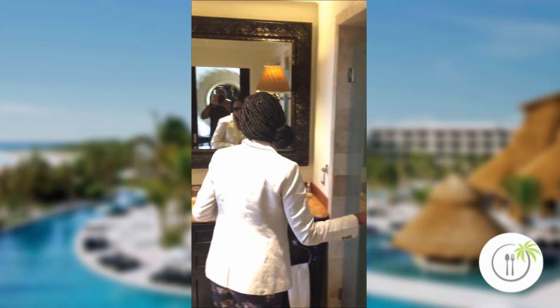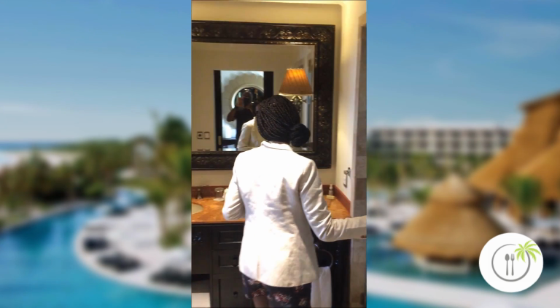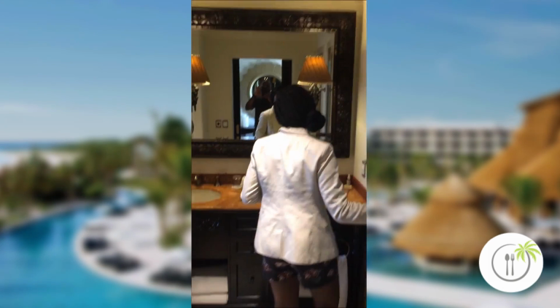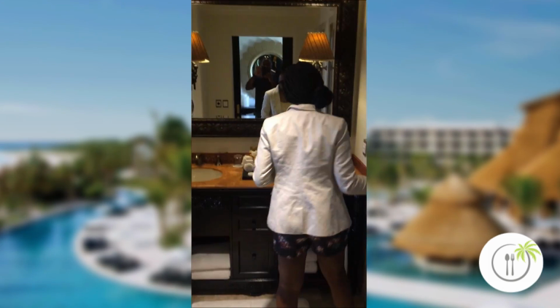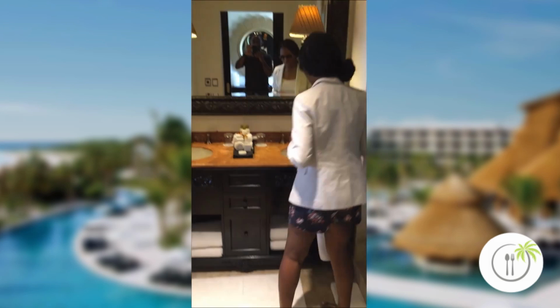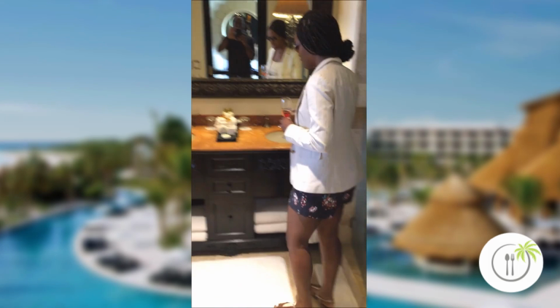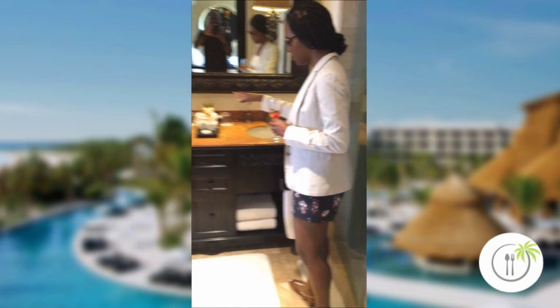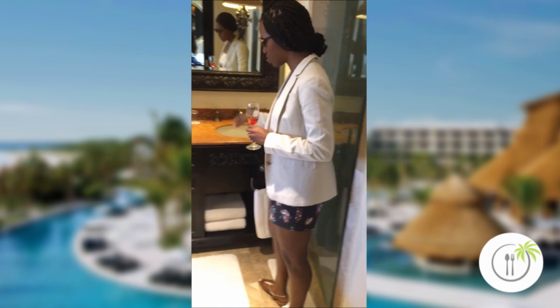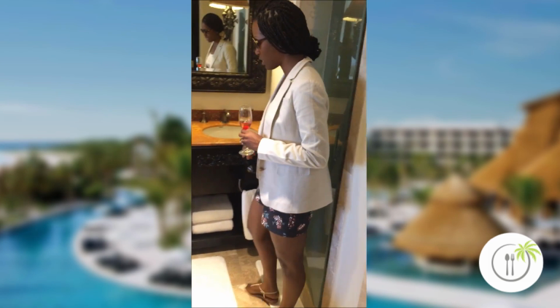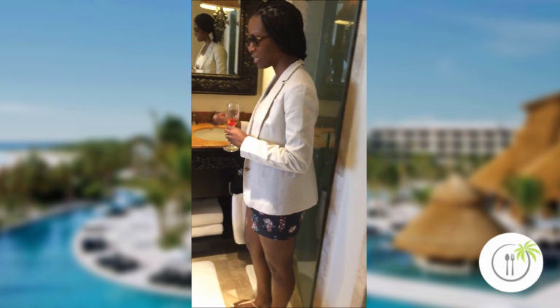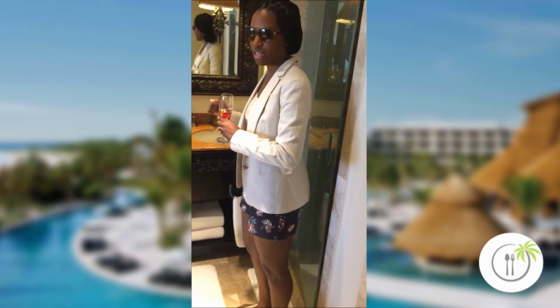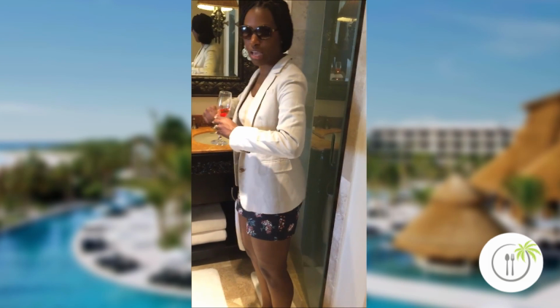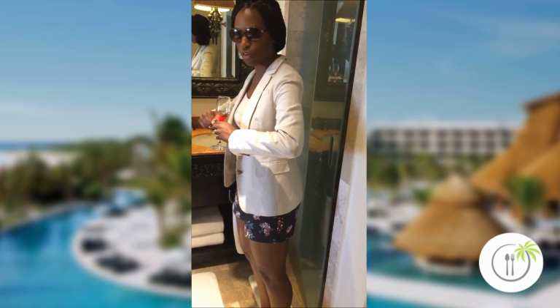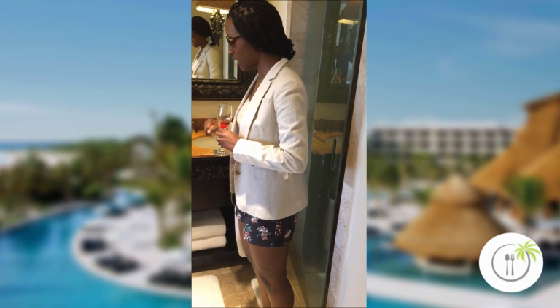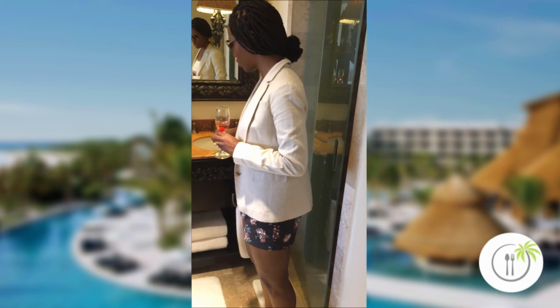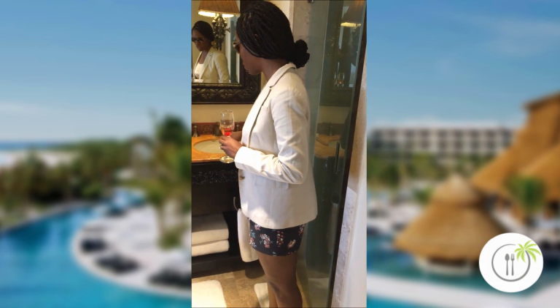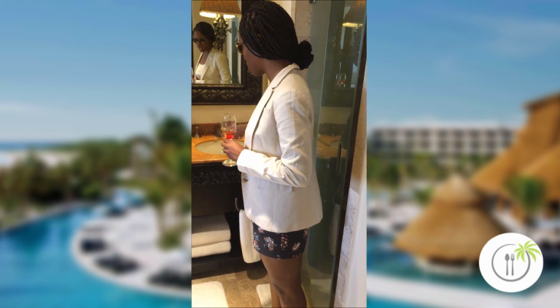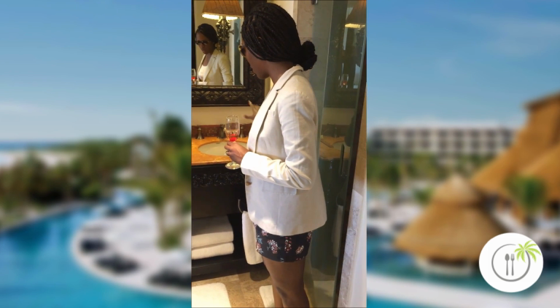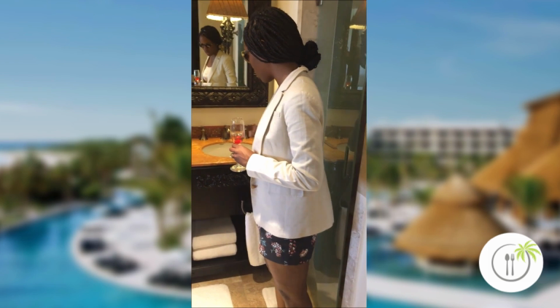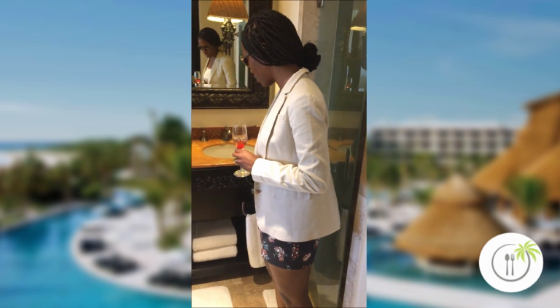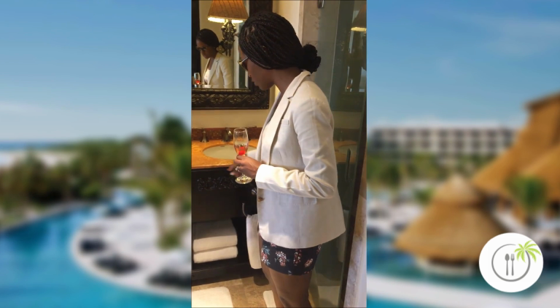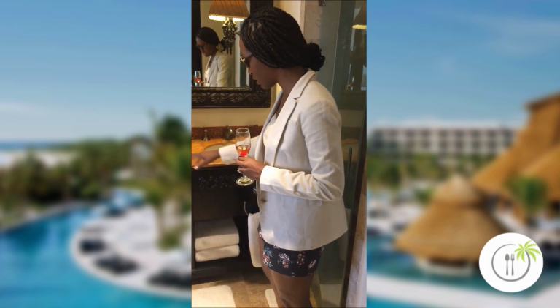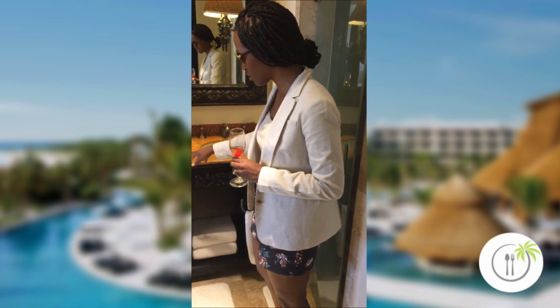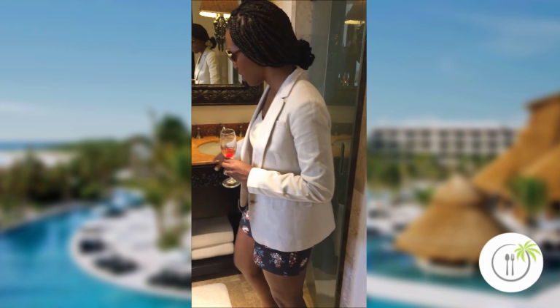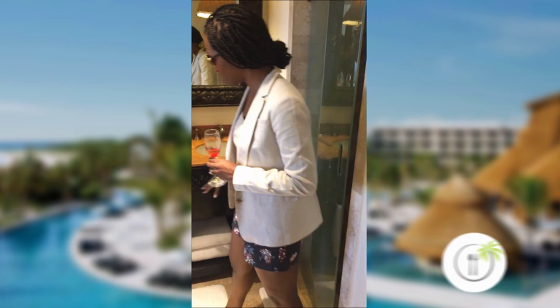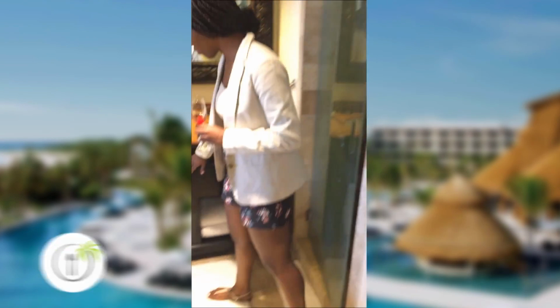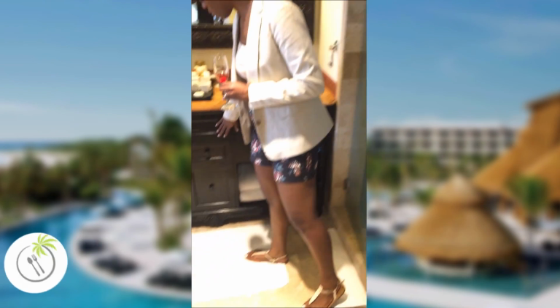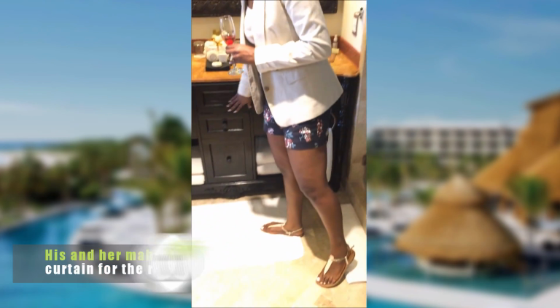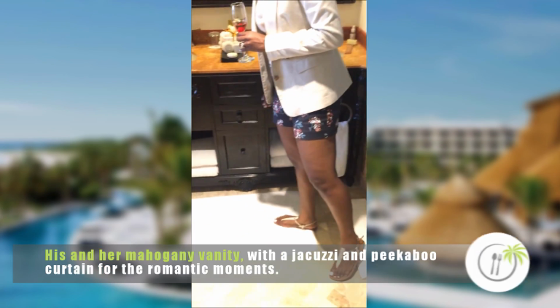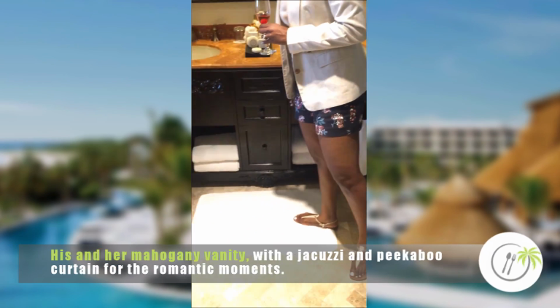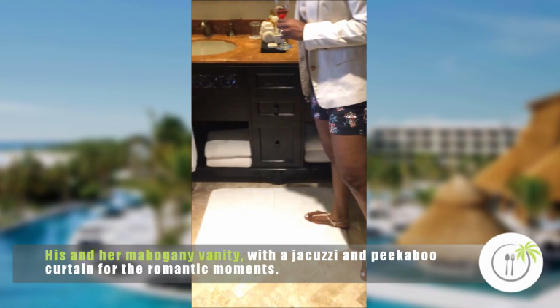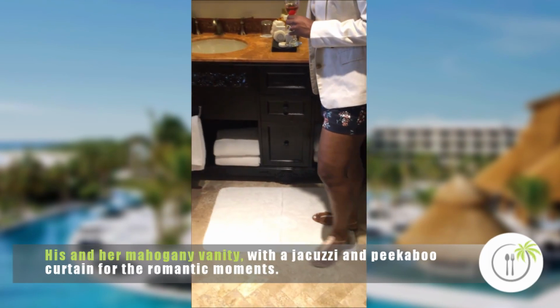For the vanity, his and hers, so that he can stay out of your way and you can have your own area, which is really nice. This is a beautiful mahogany style vanity.